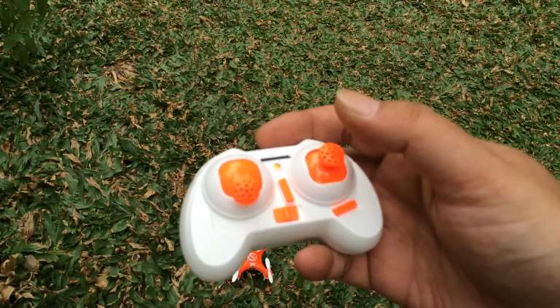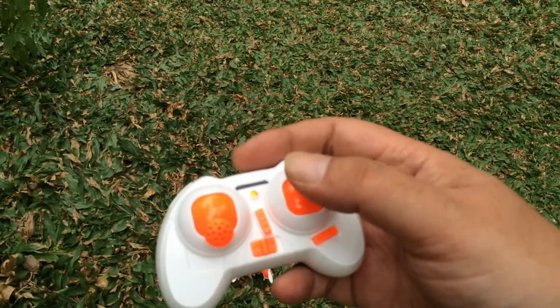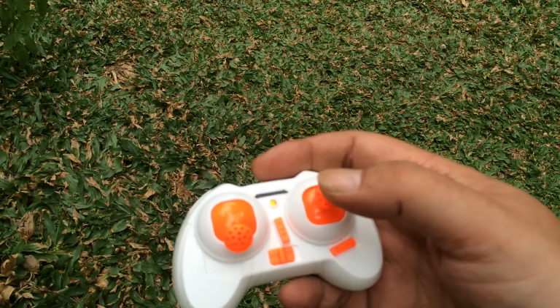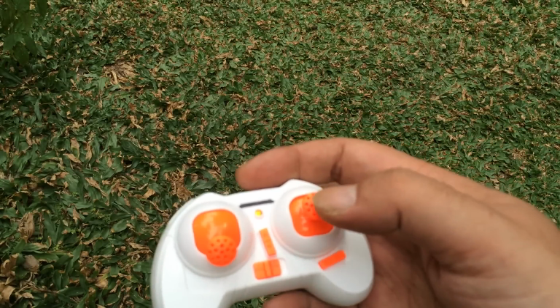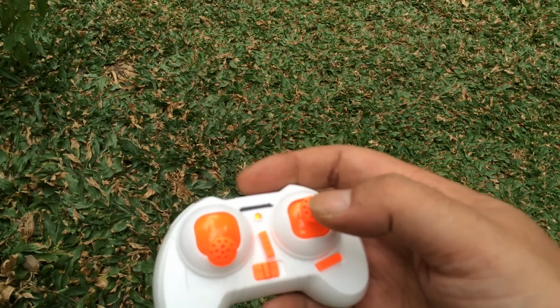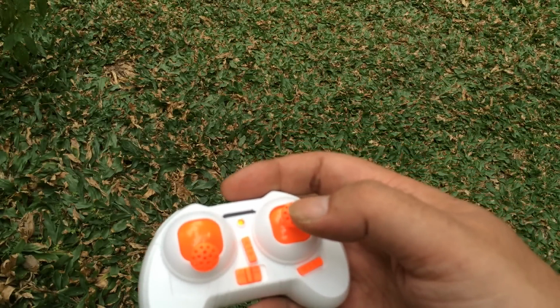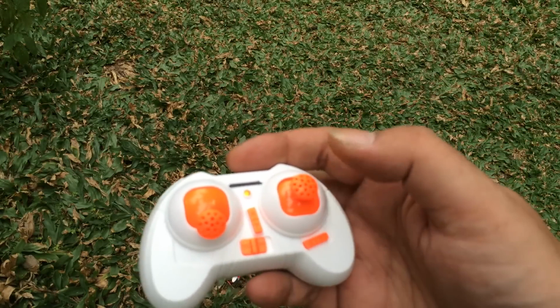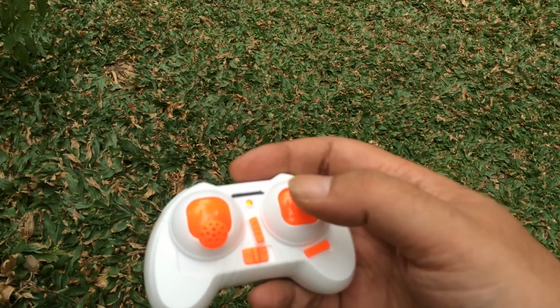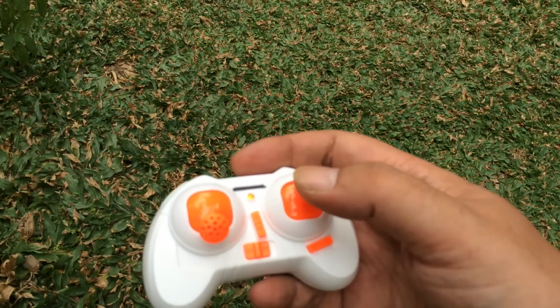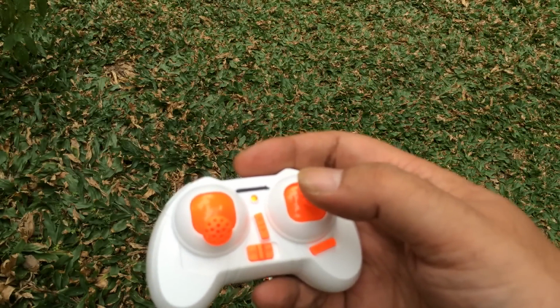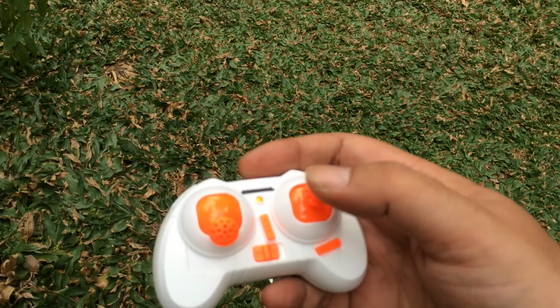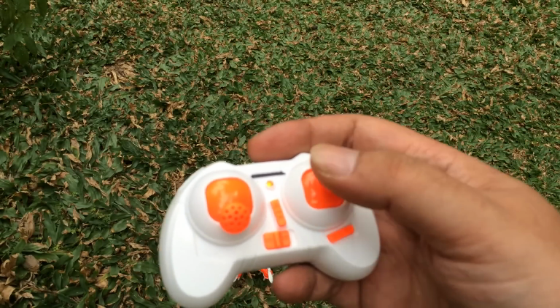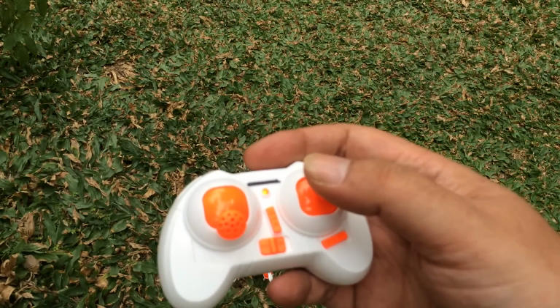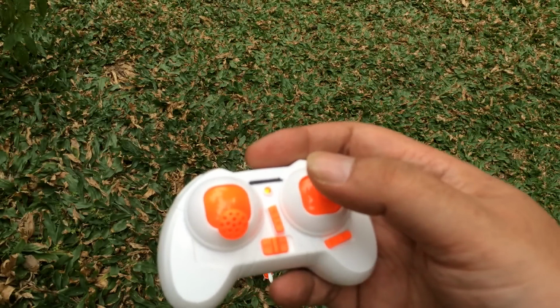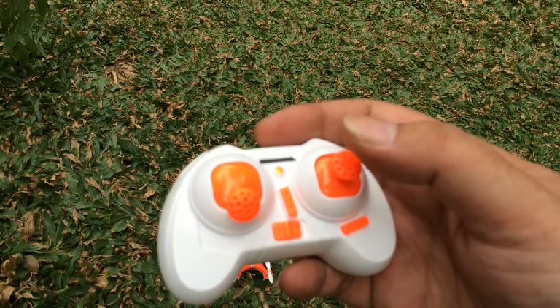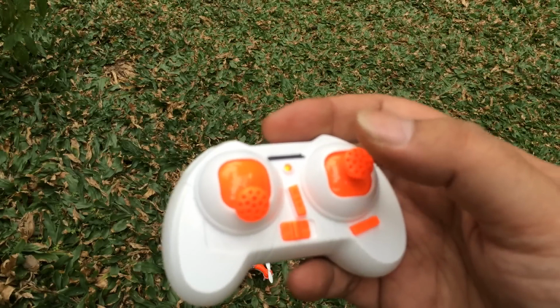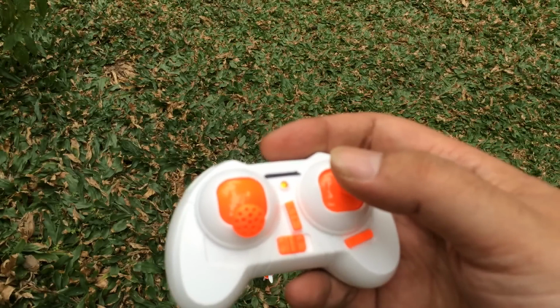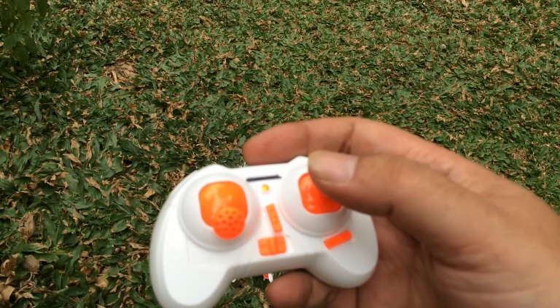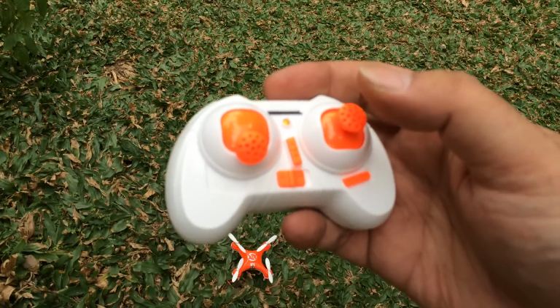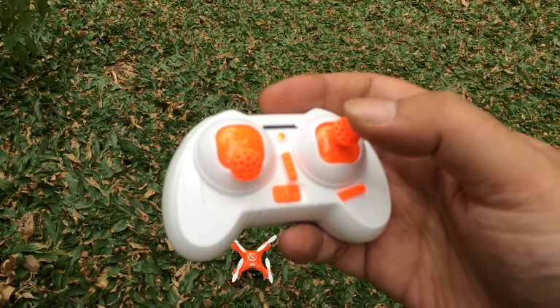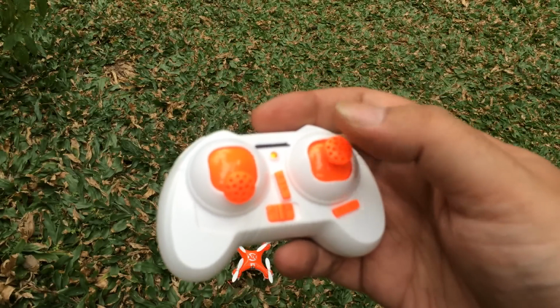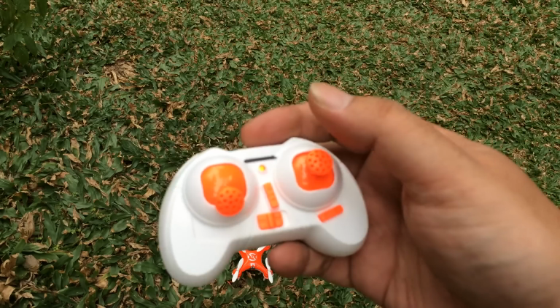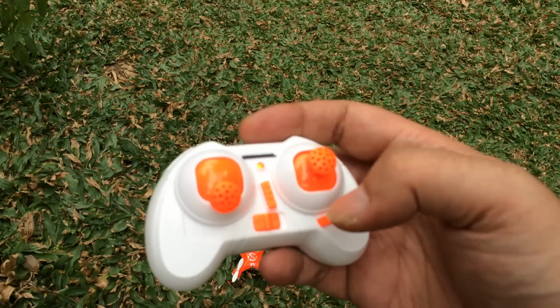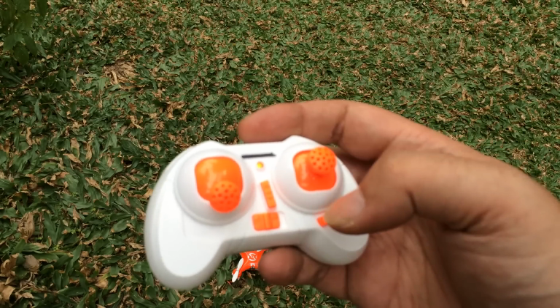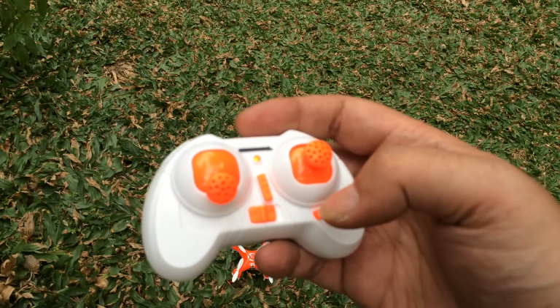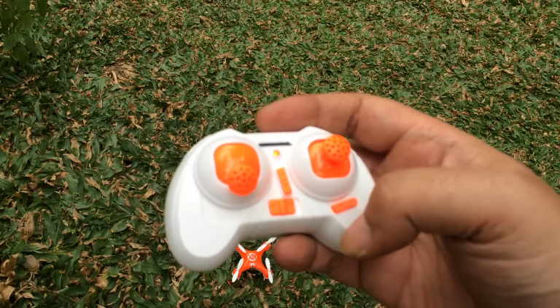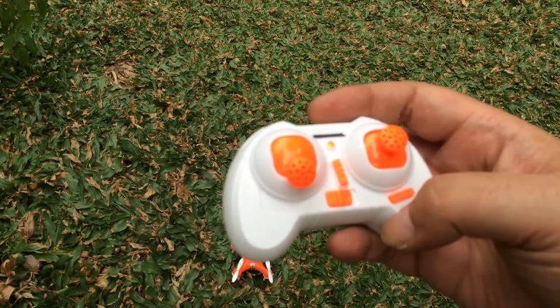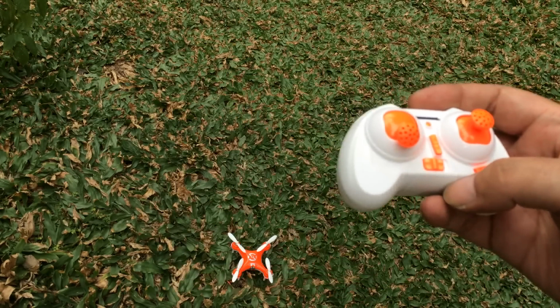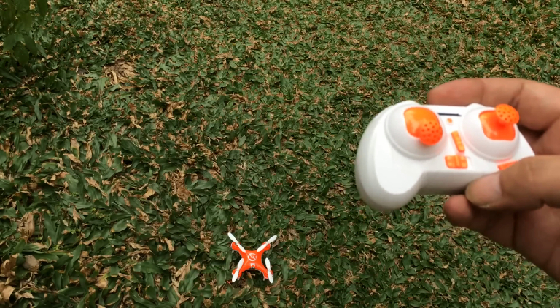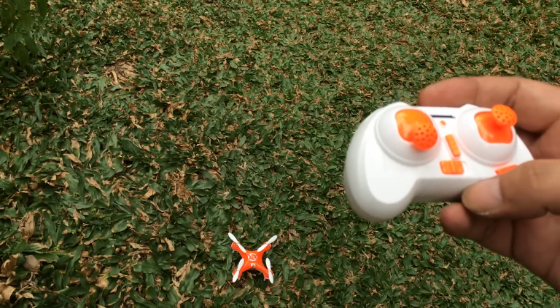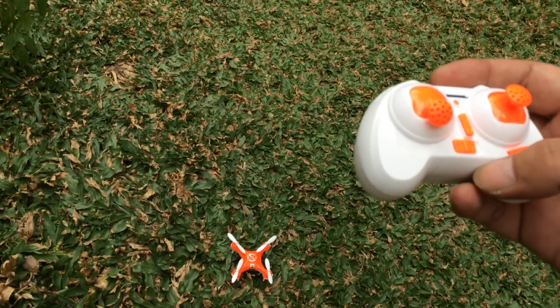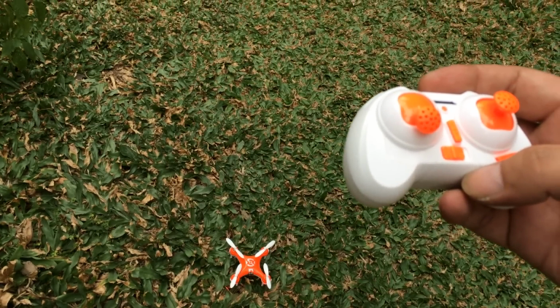The button on the right also does something — it flips the quadcopter. You push it once, you get a beep, and then you push it in the direction you want to flip.